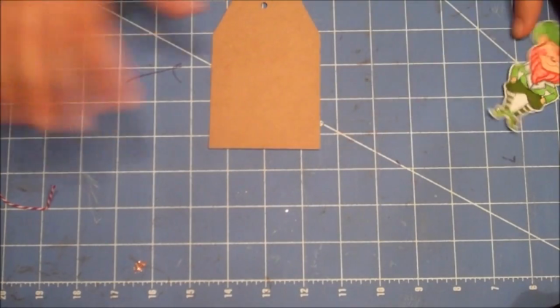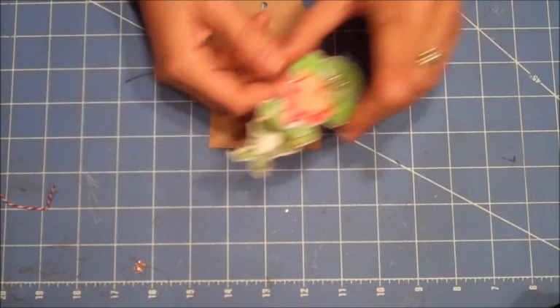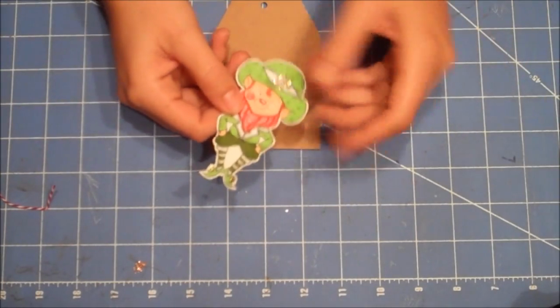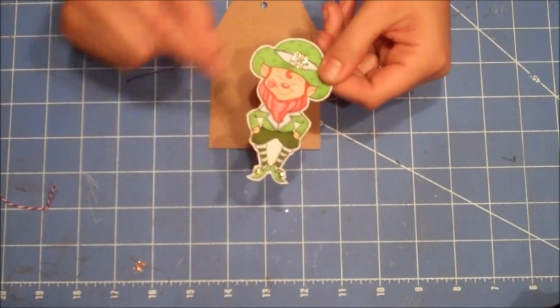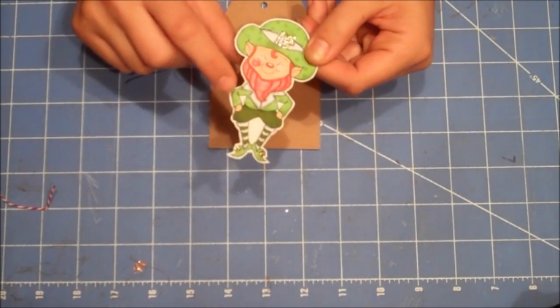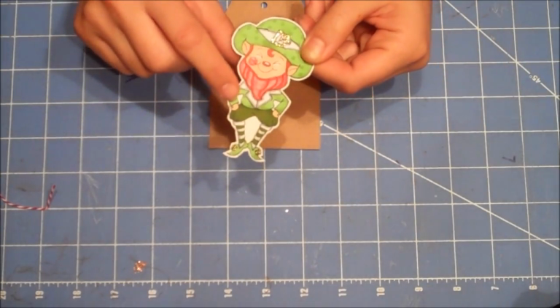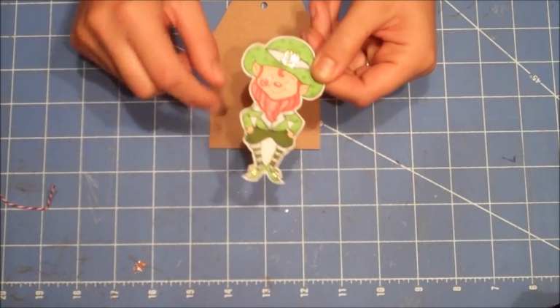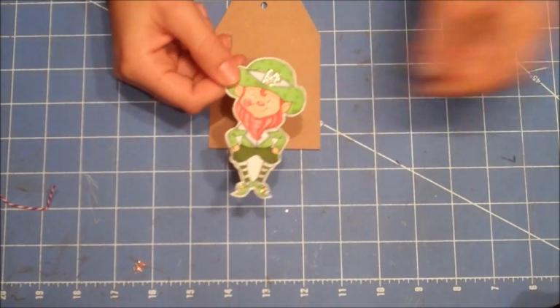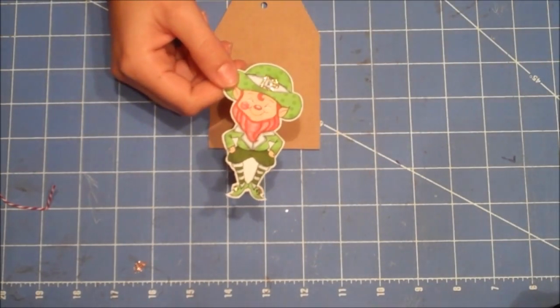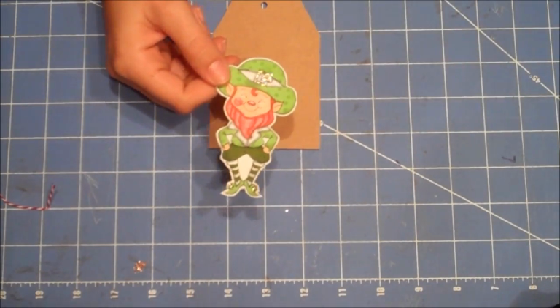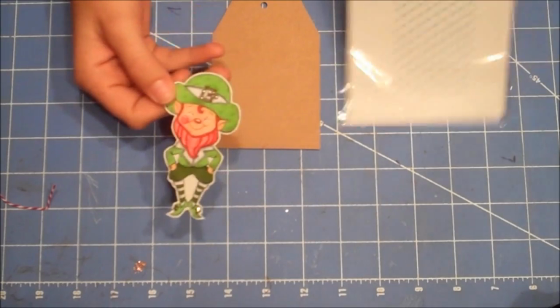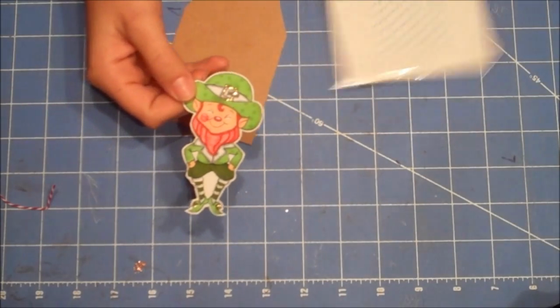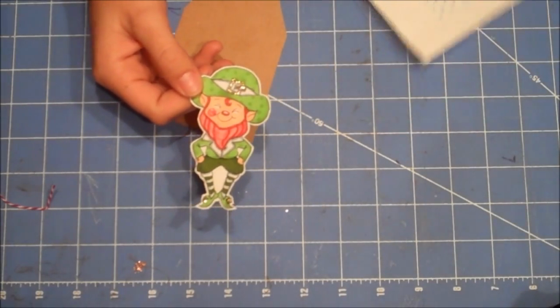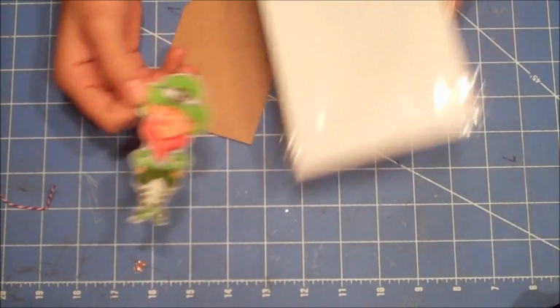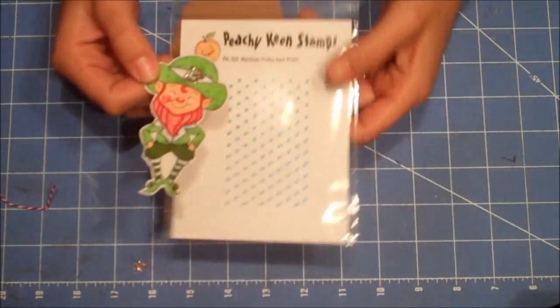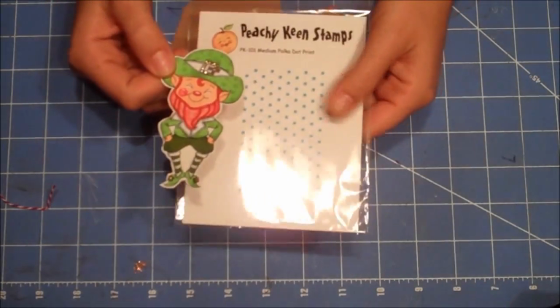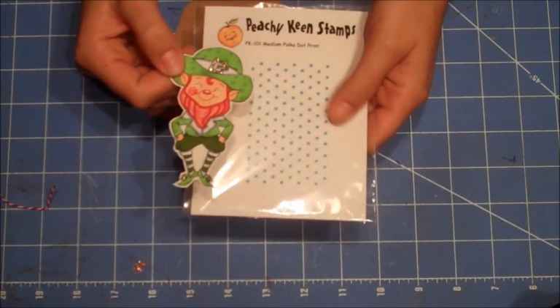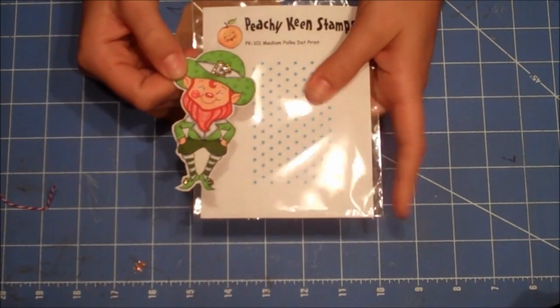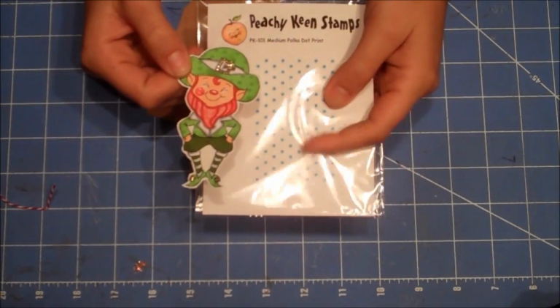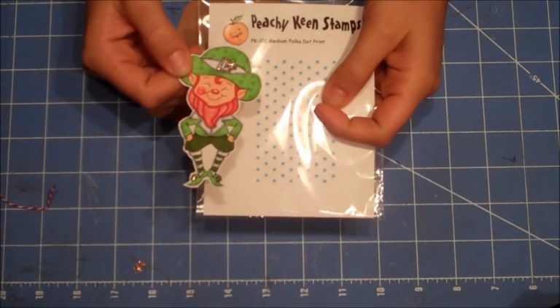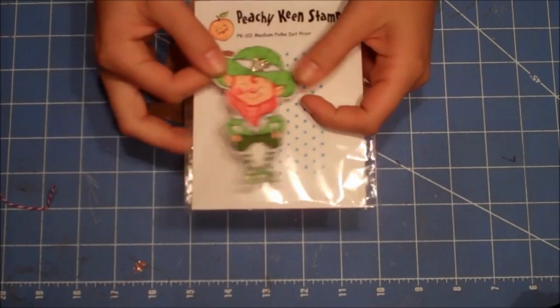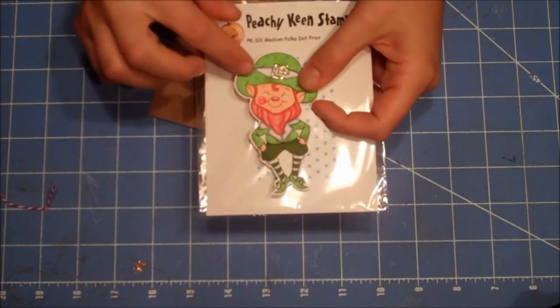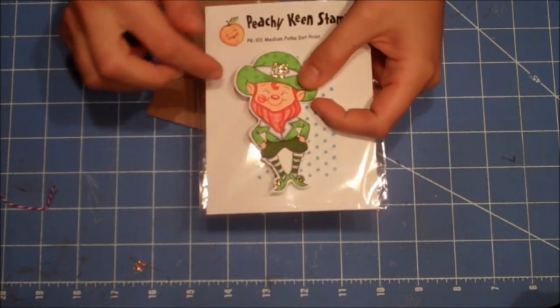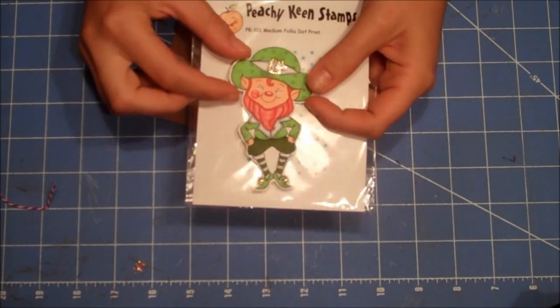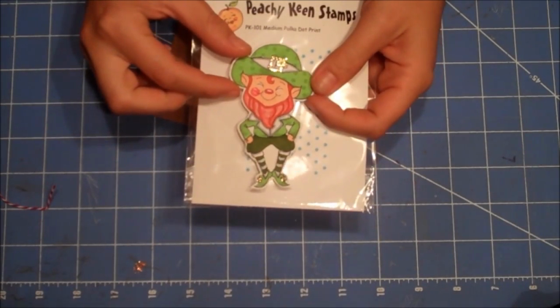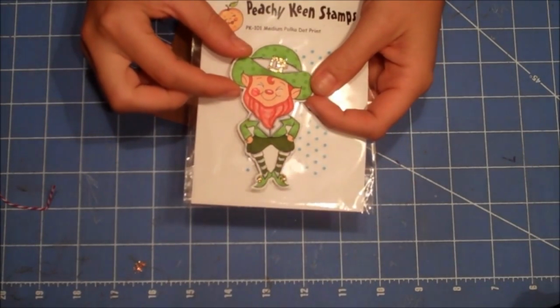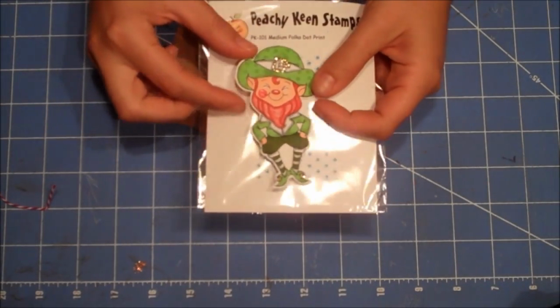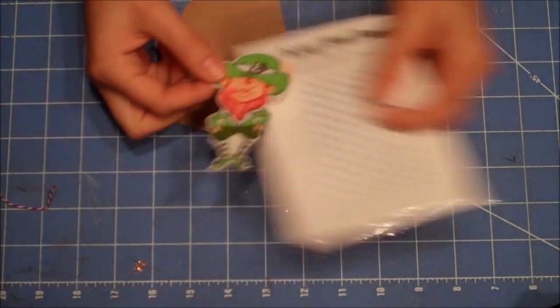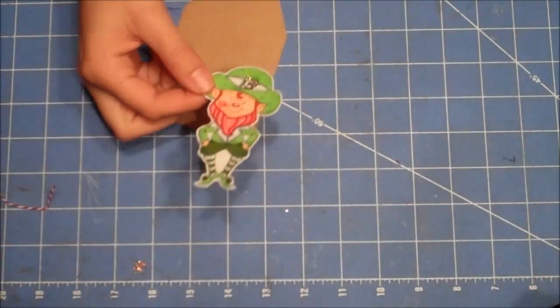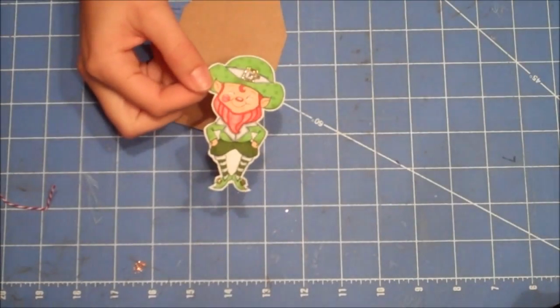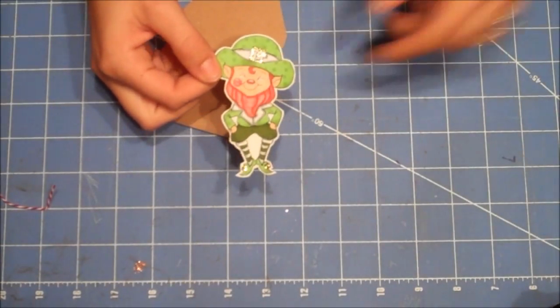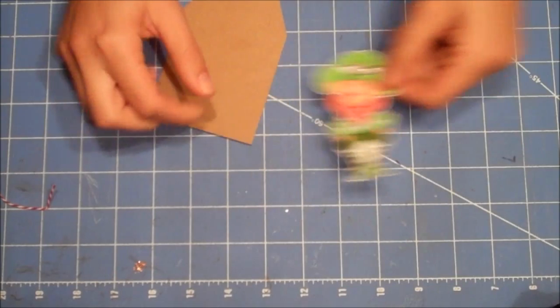For his hat and his jacket, I used the polka dots — the medium polka dots — on it just to give it a little bit of a pattern. I just thought it would give it a fun effect.